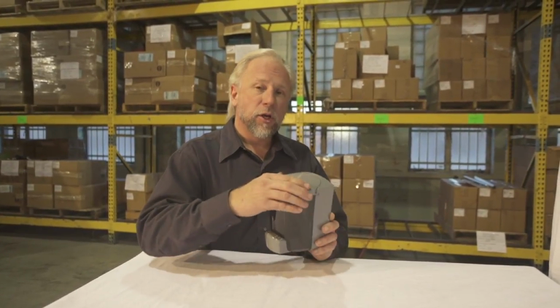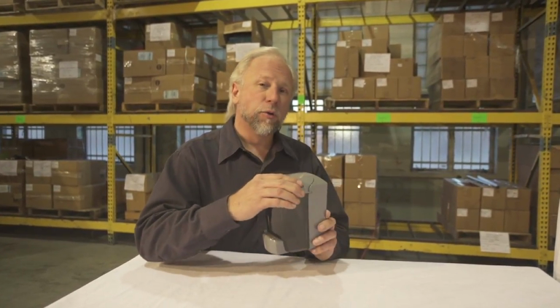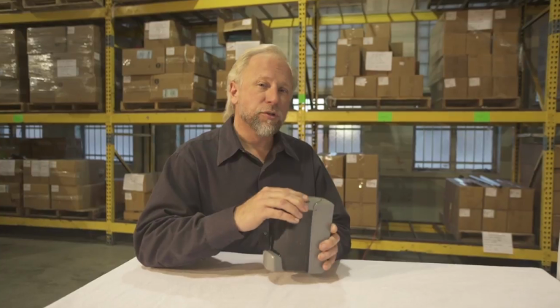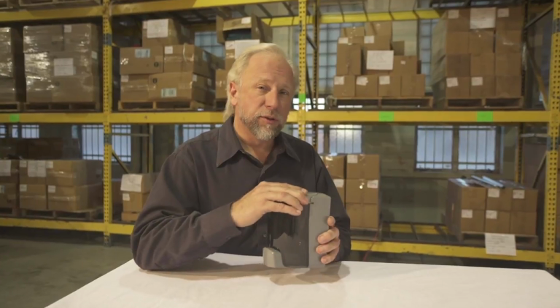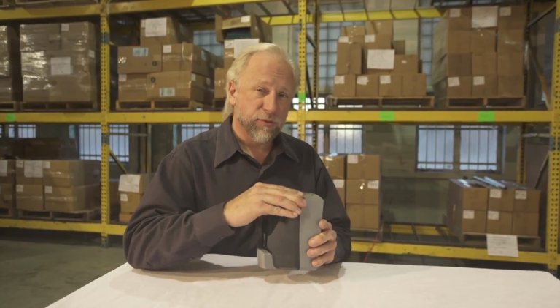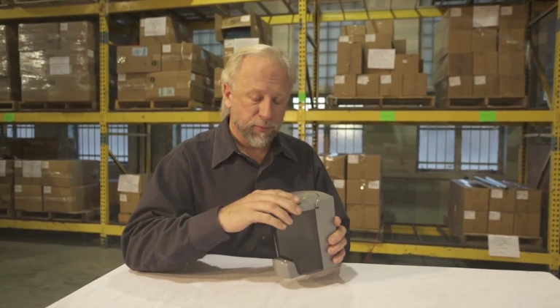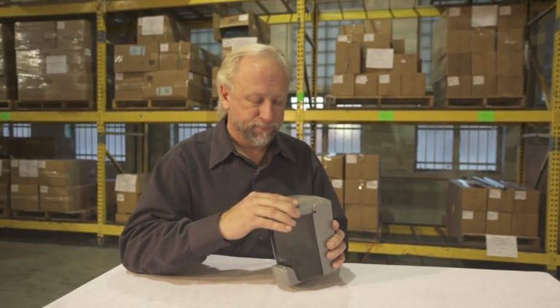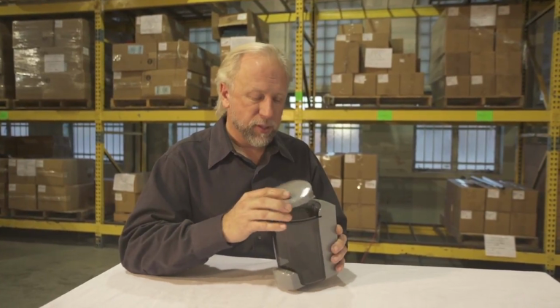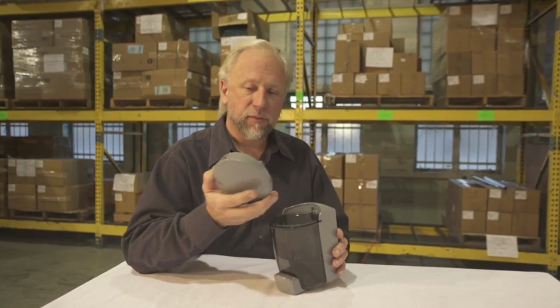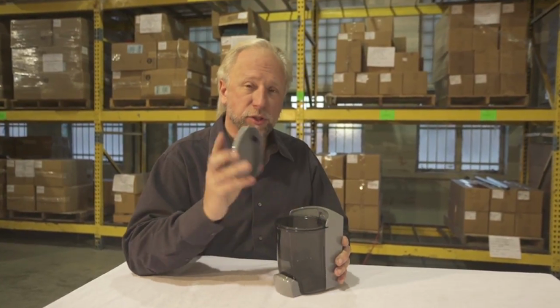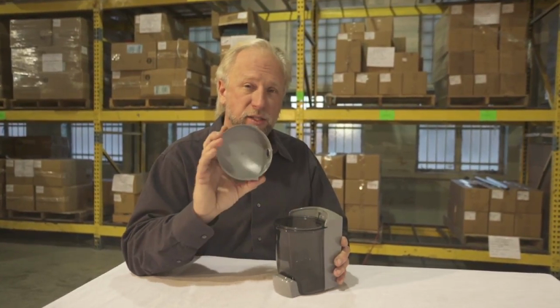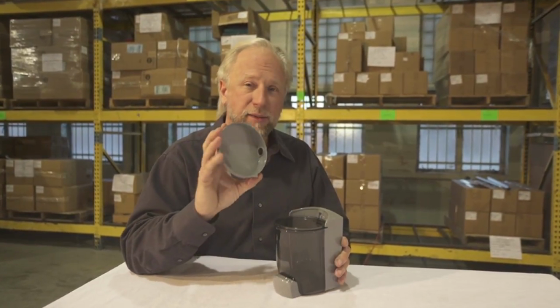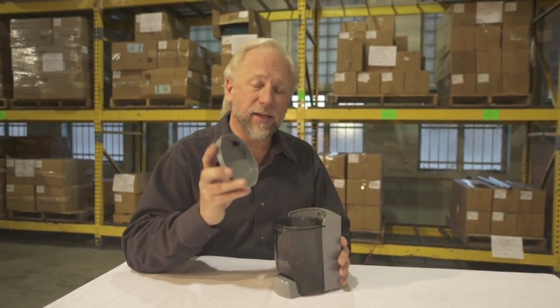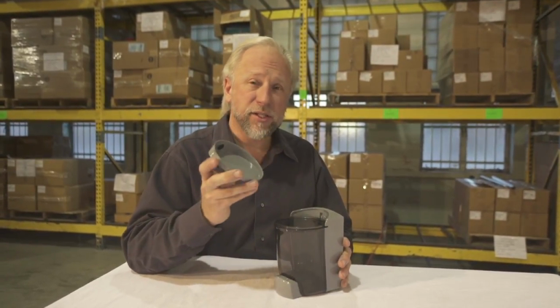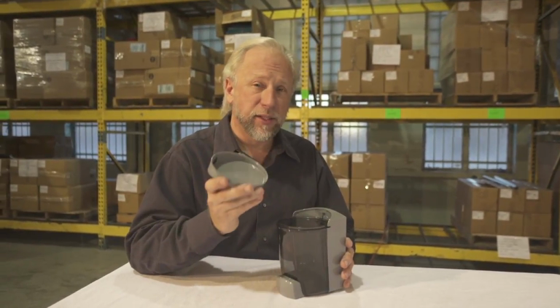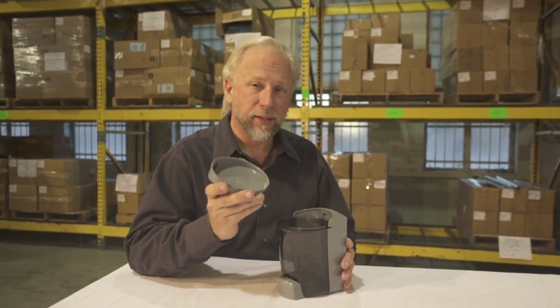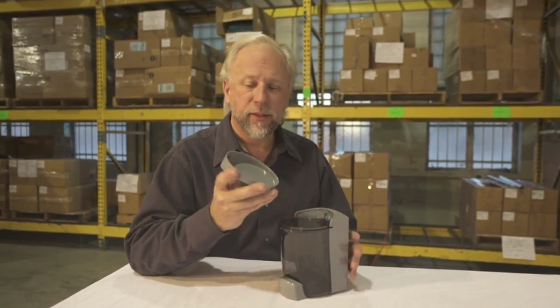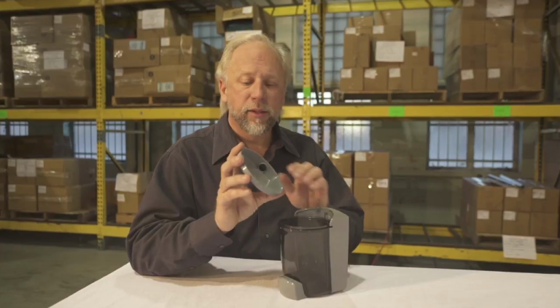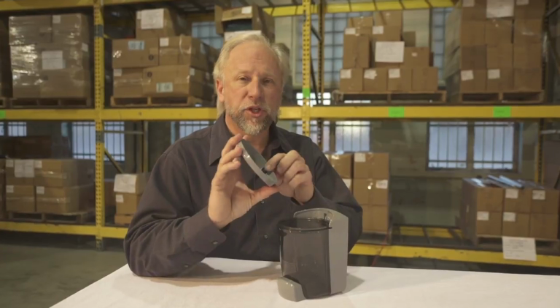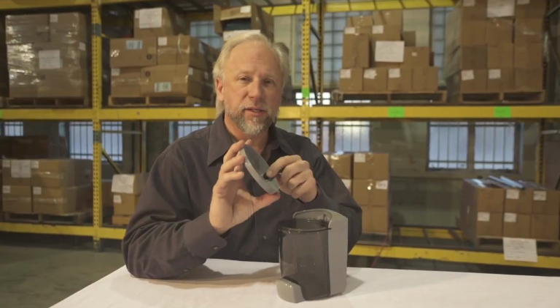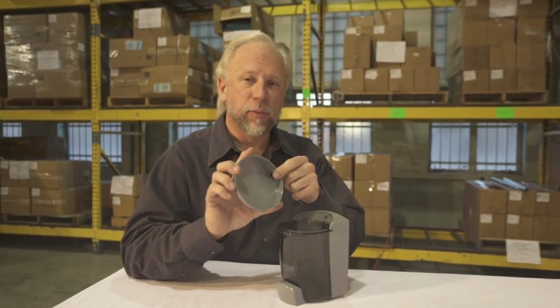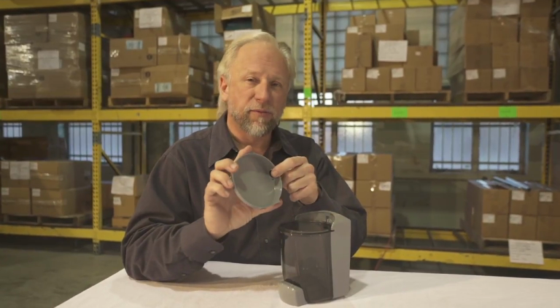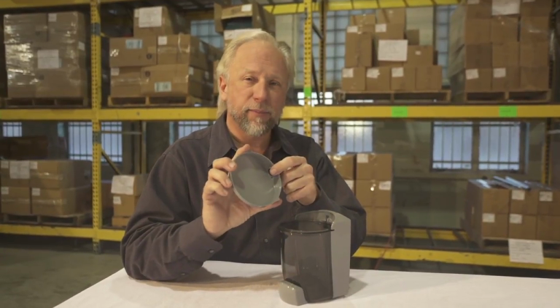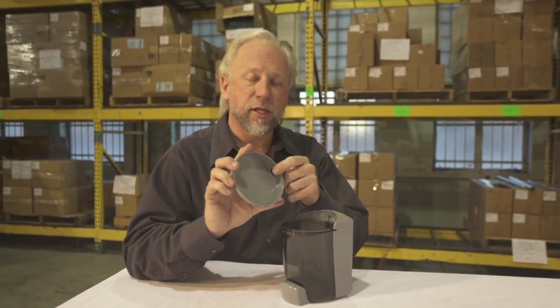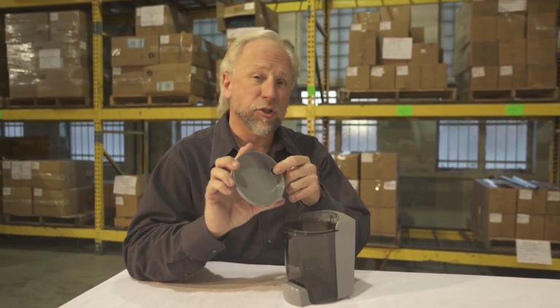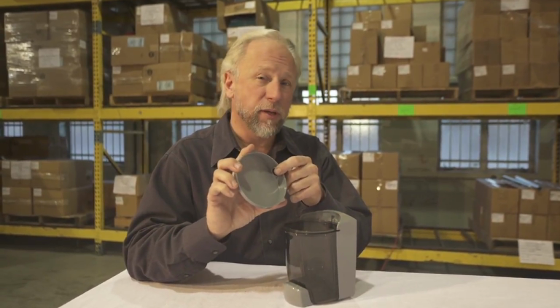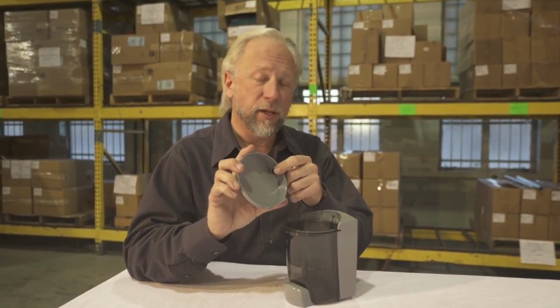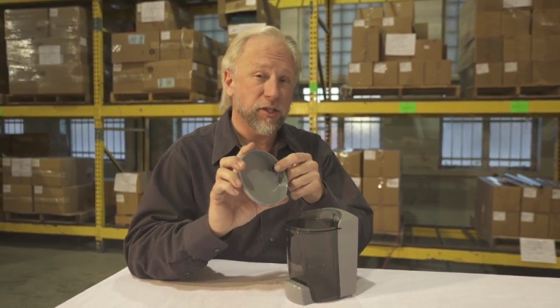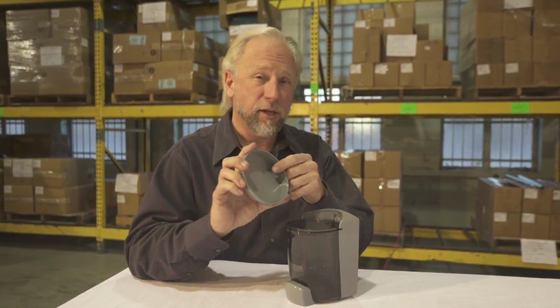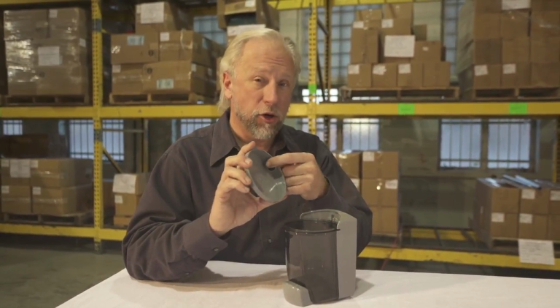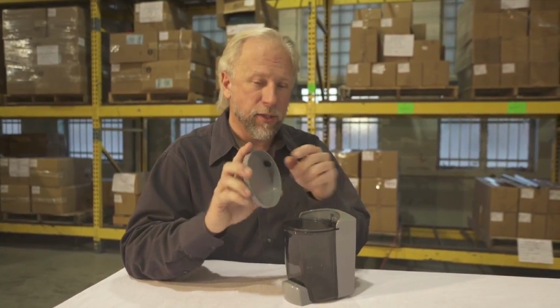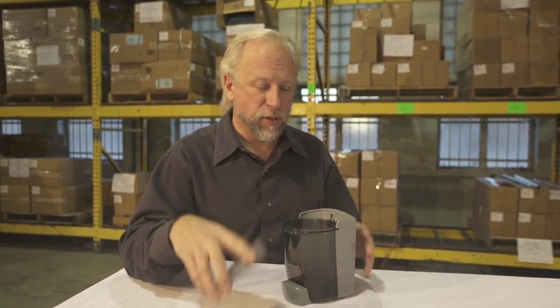It holds 30 ounces of soap, and also has a locking sealing lid which has a rubber flap that keeps the soap in and lets air in as well.